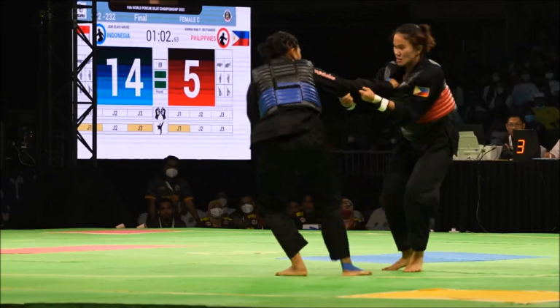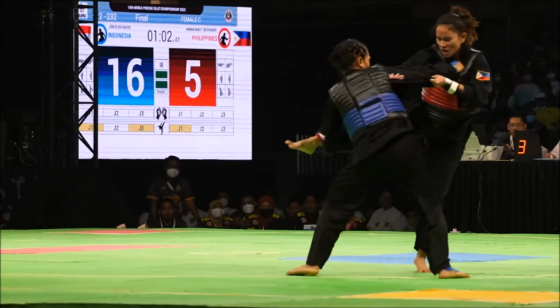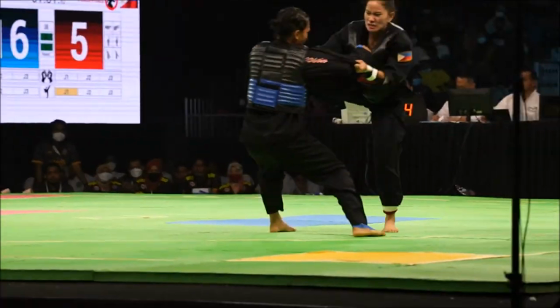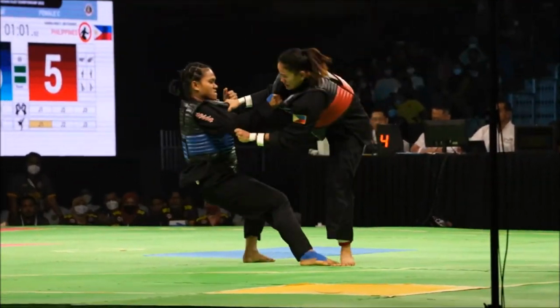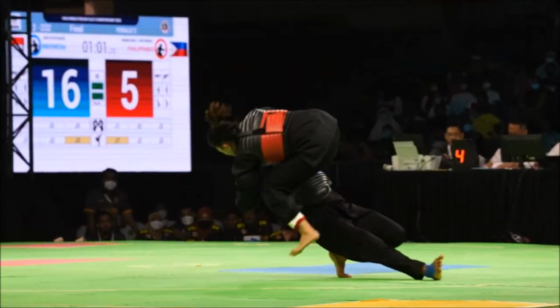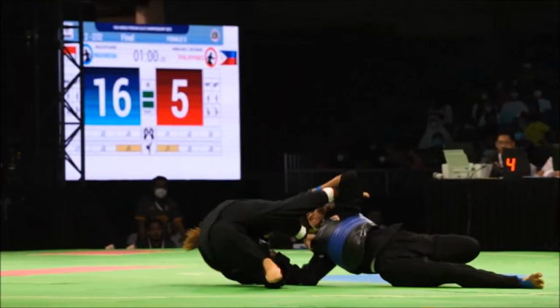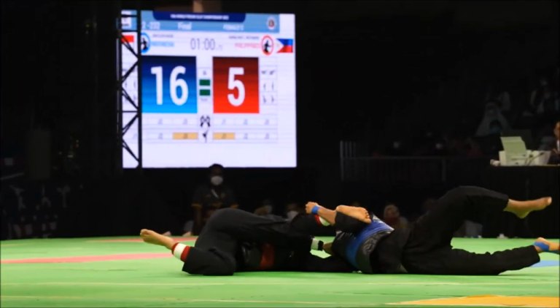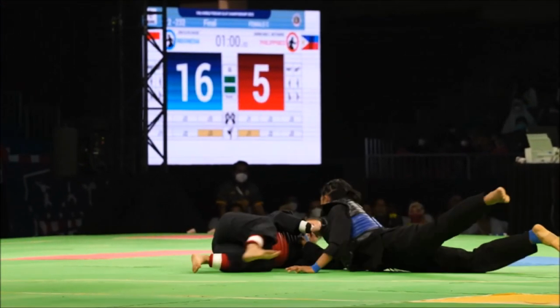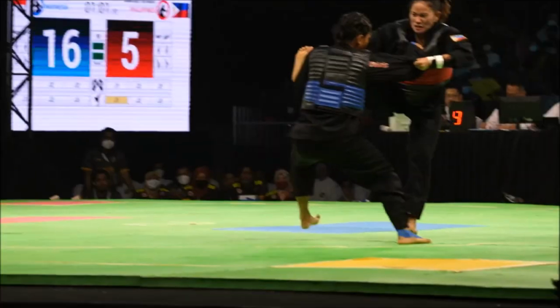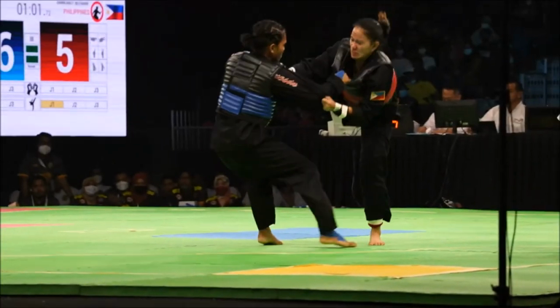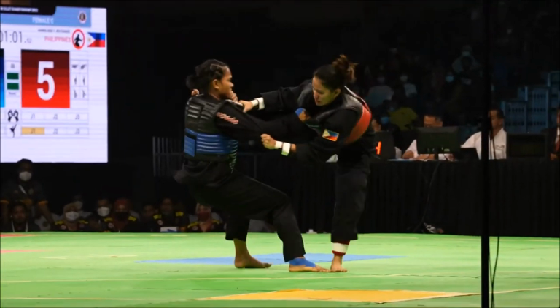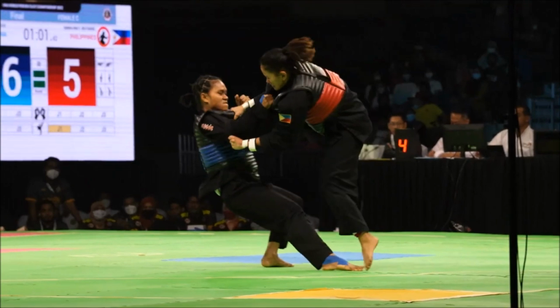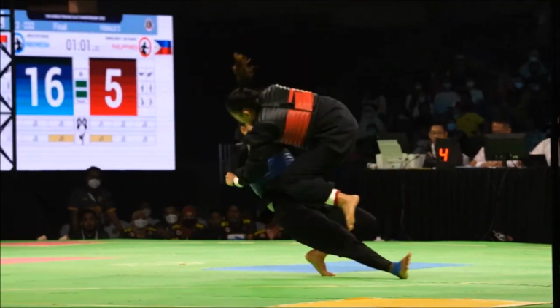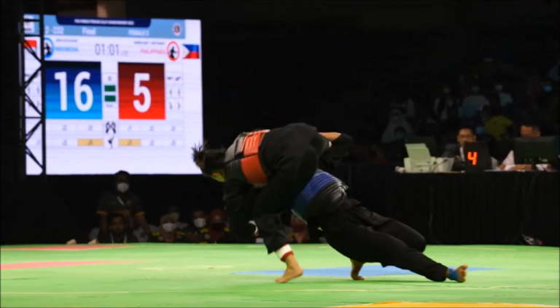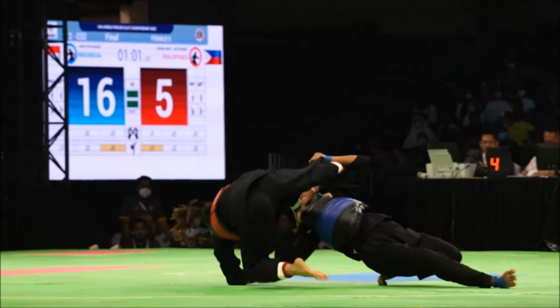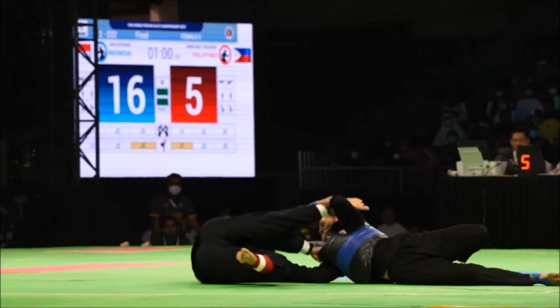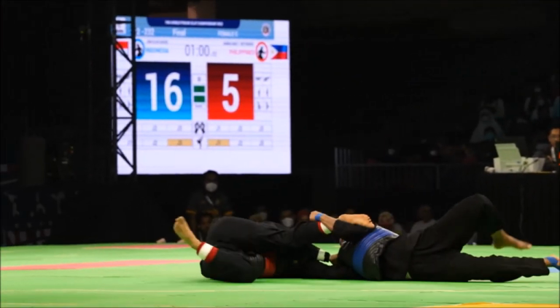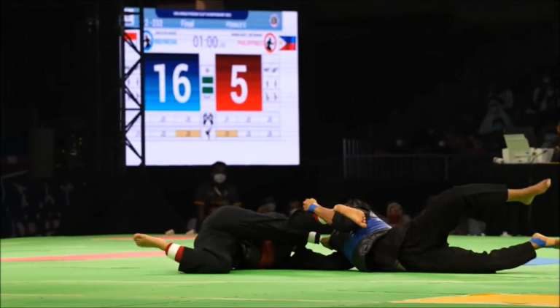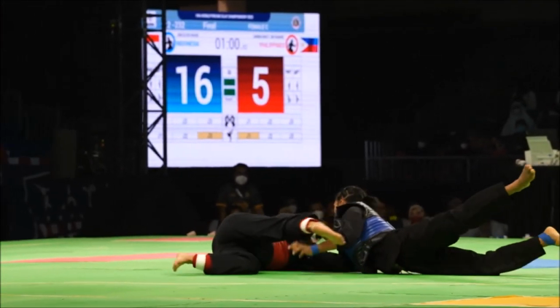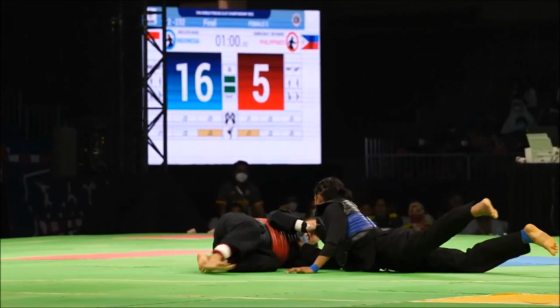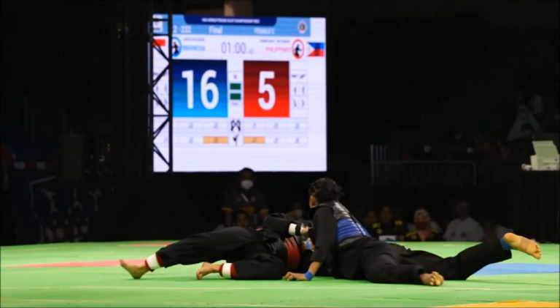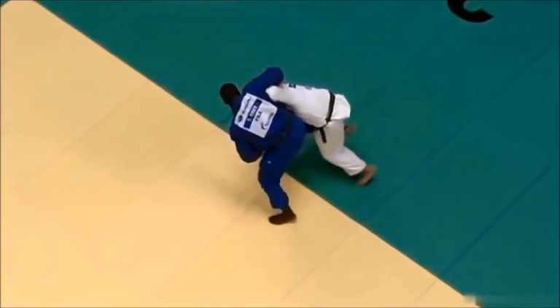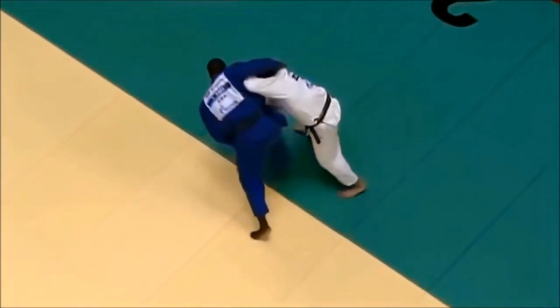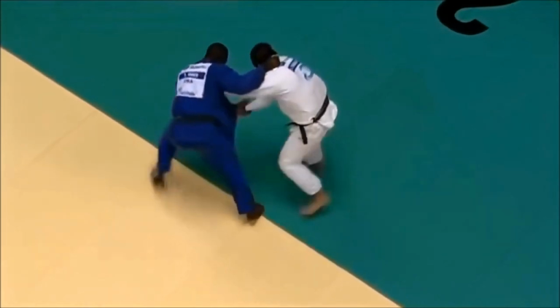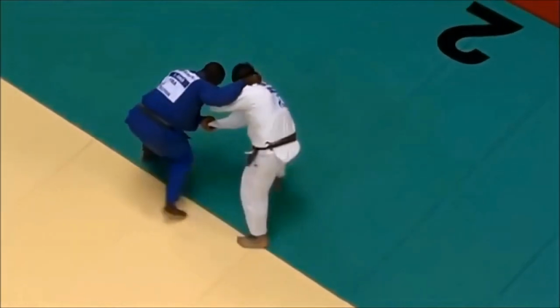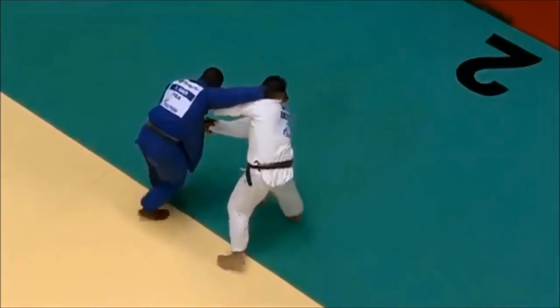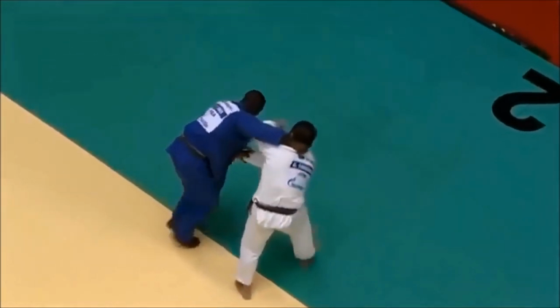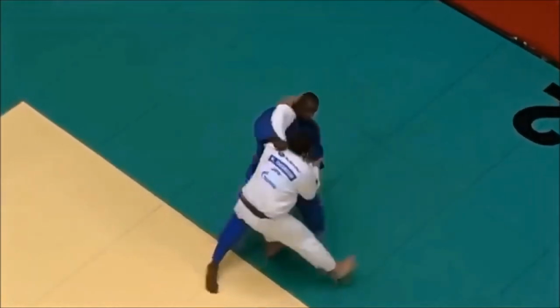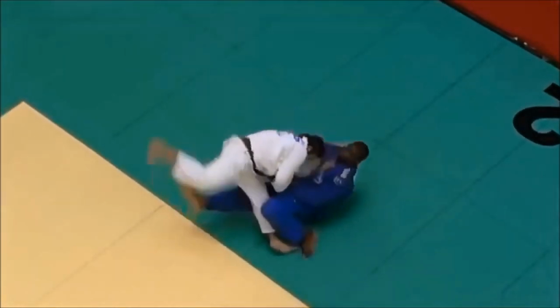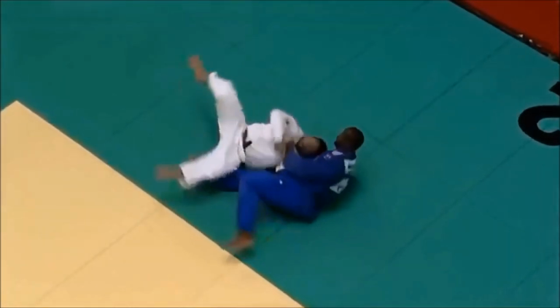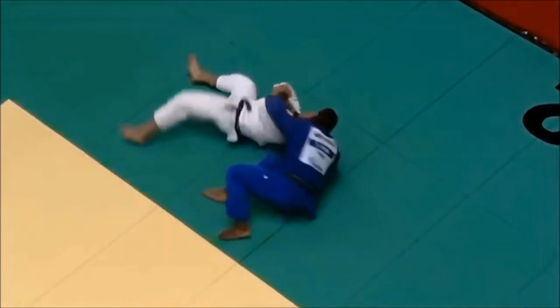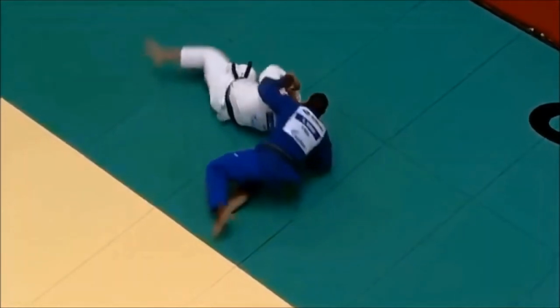So there is gripping, there is kicking, there is leg grabs — there's just so many things going on. So here you see she grabs her leg and goes for what I like to call a definite uki-waza.